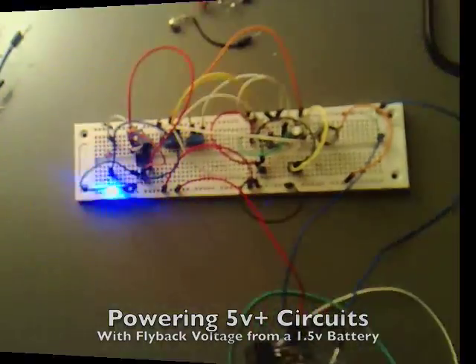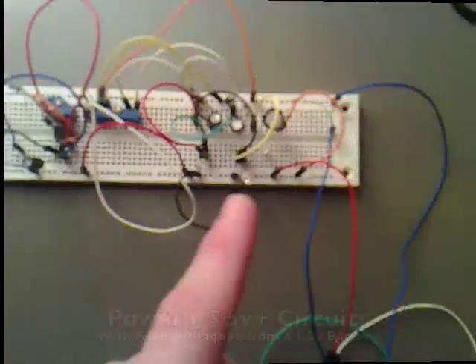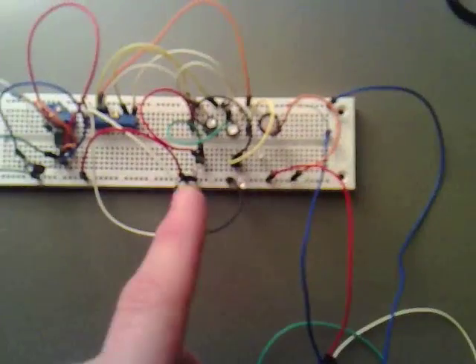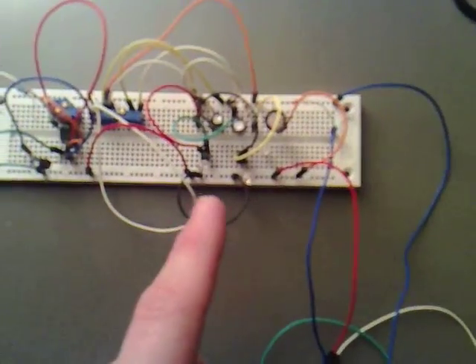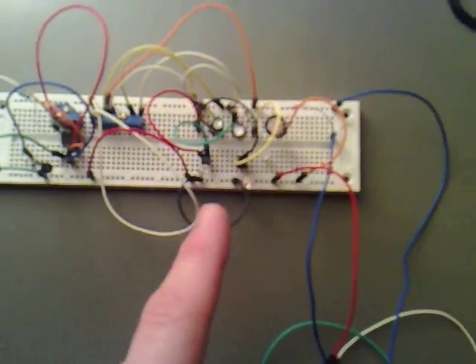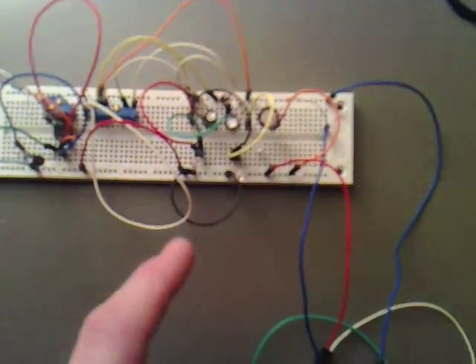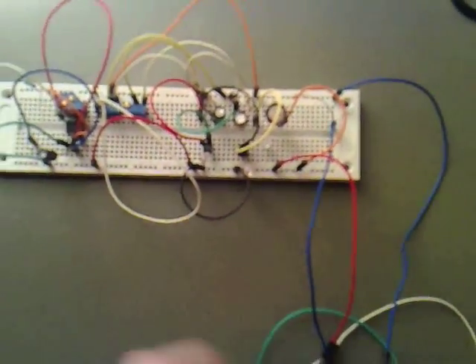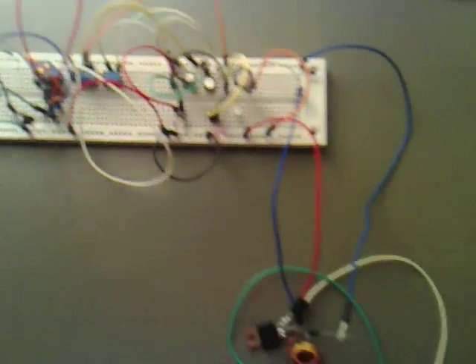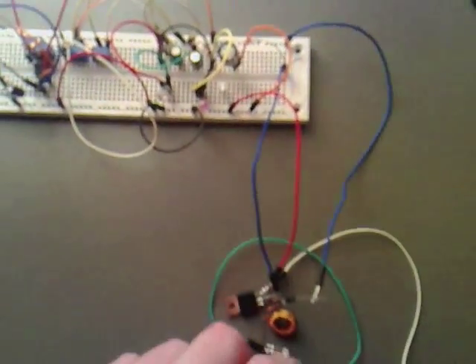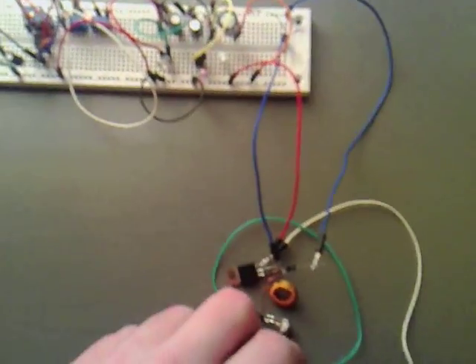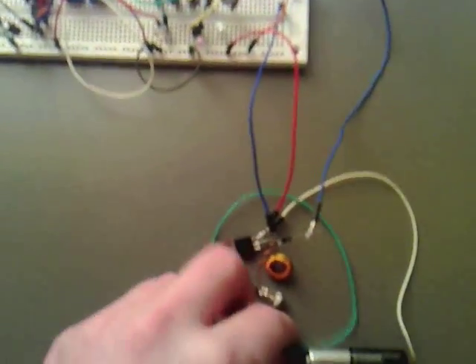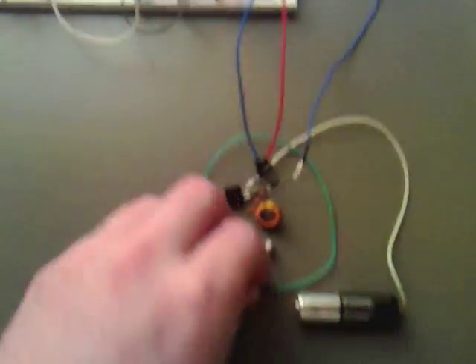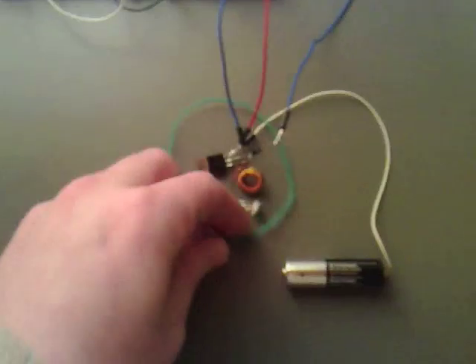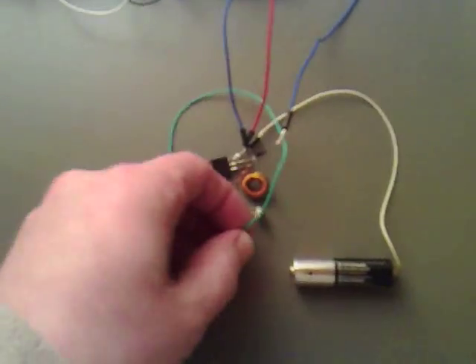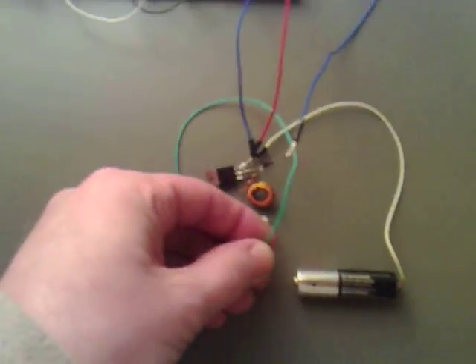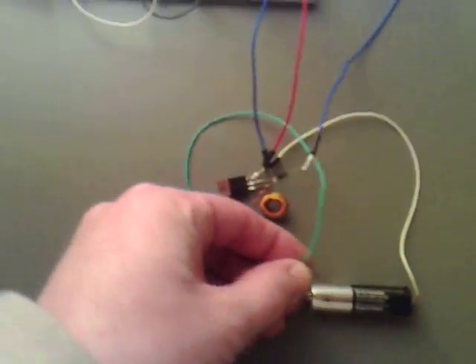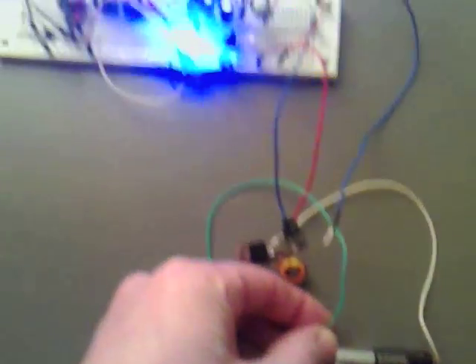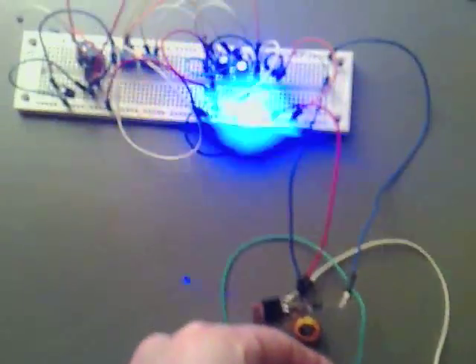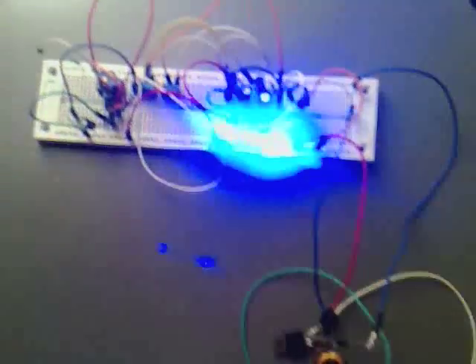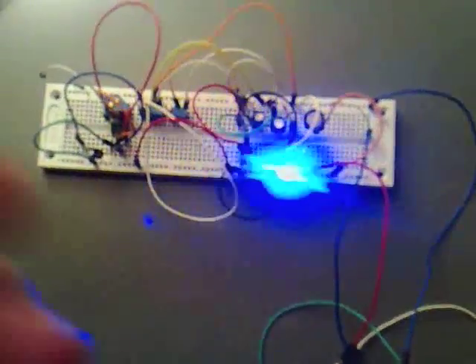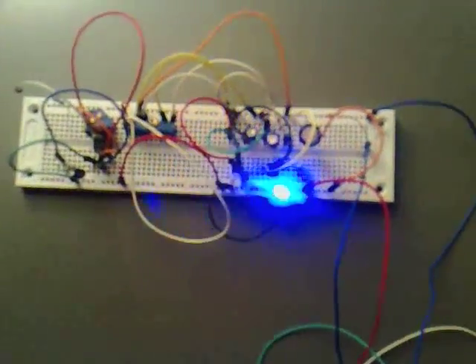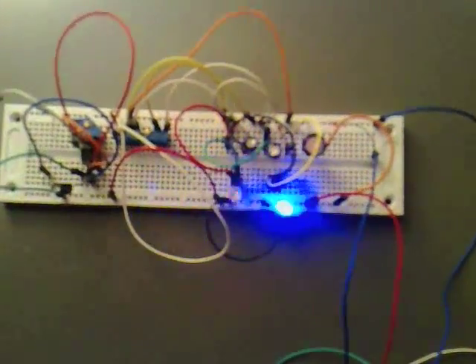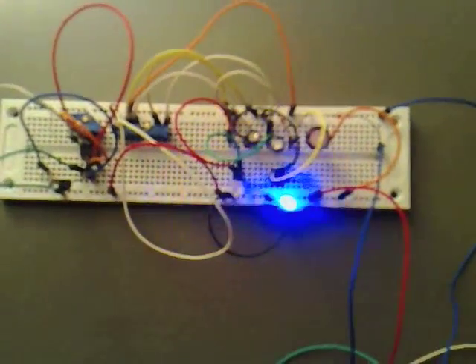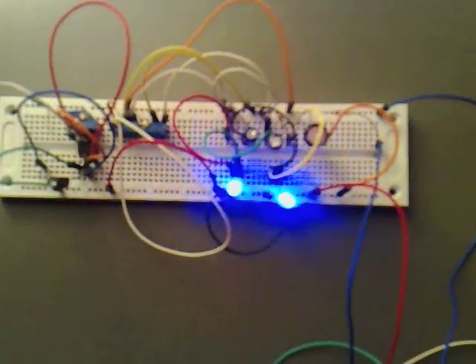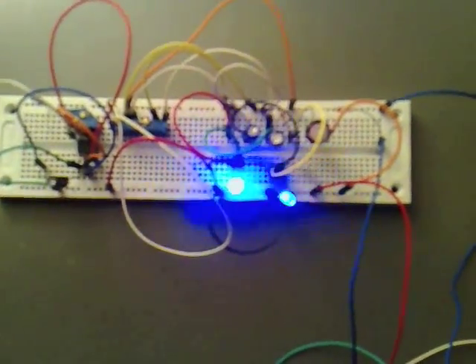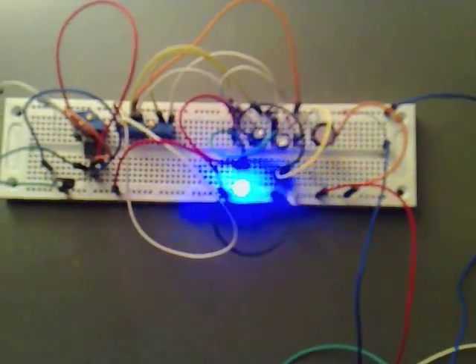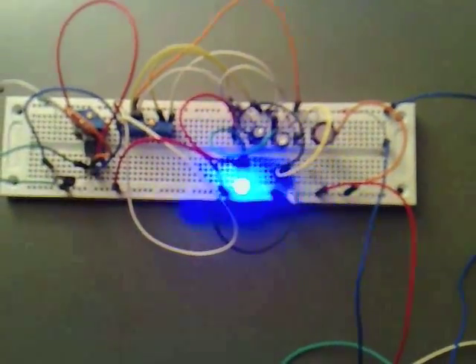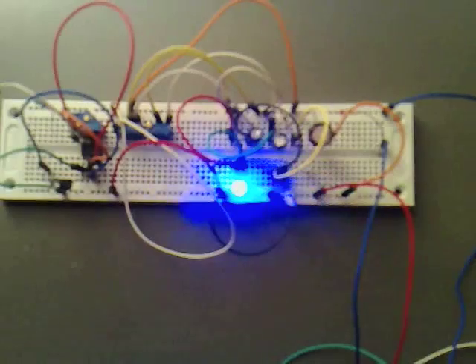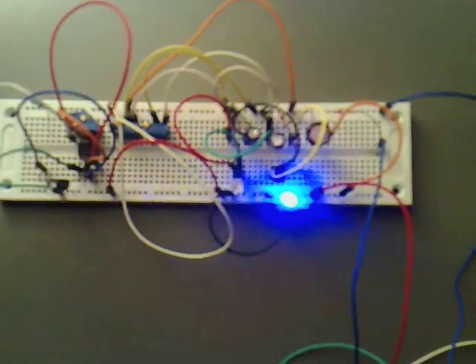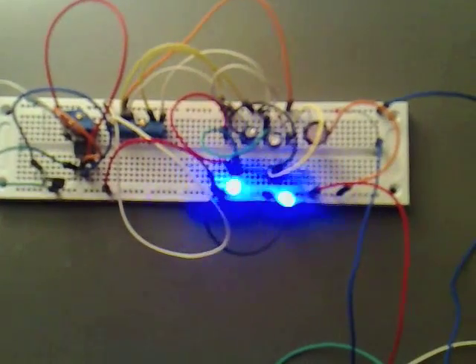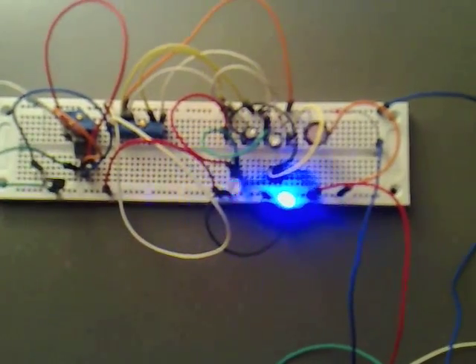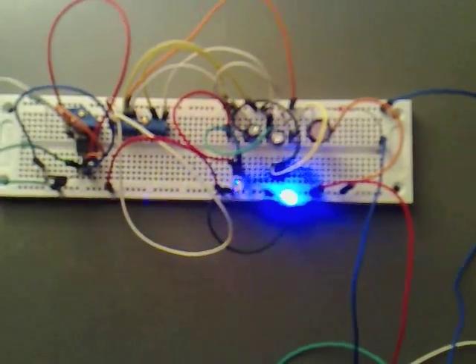It's hooked up to the multi-vibrator circuit that I've made. I'm just going to switch this on. As you can see, it powers it nicely.